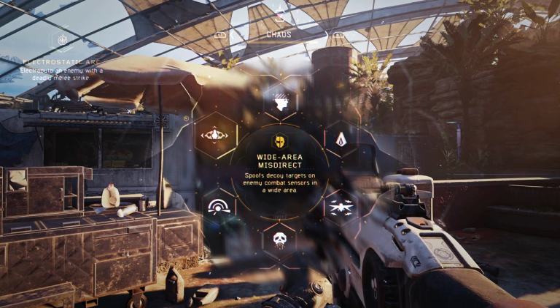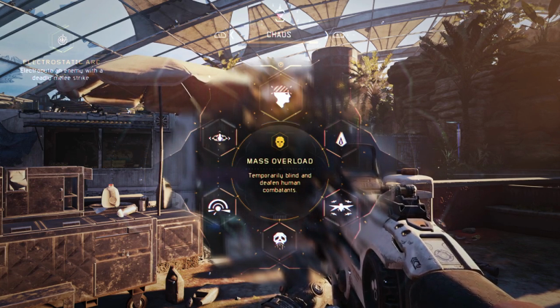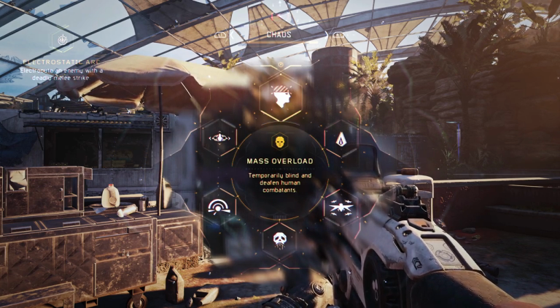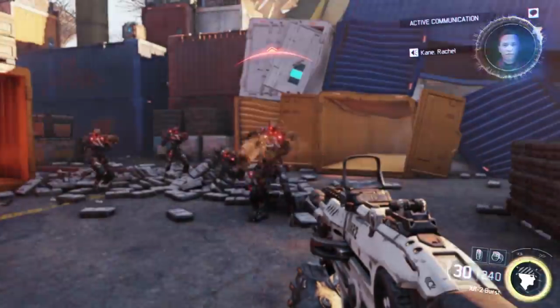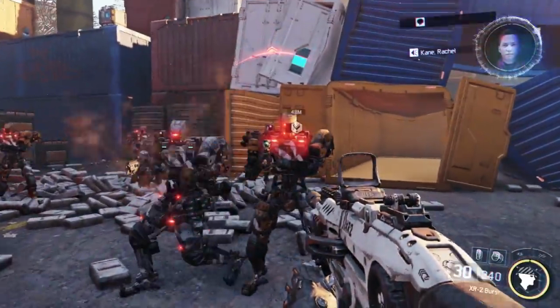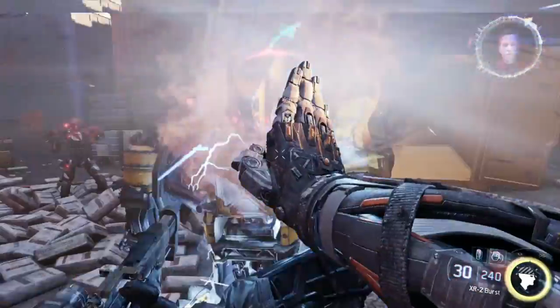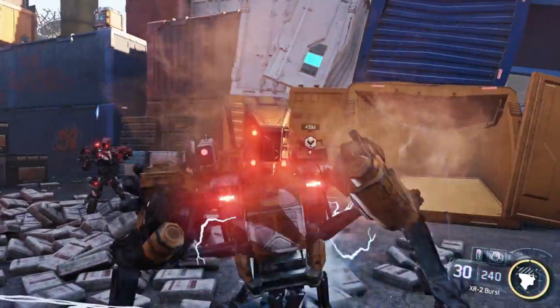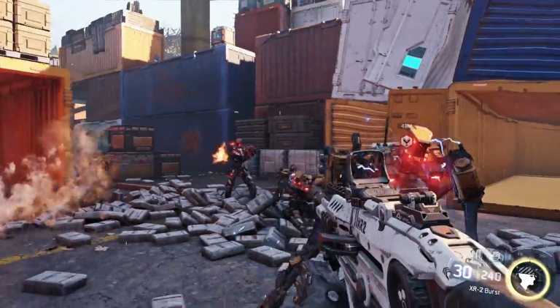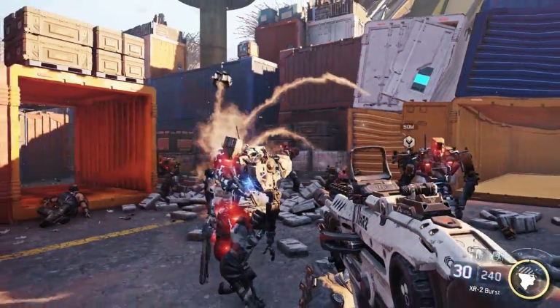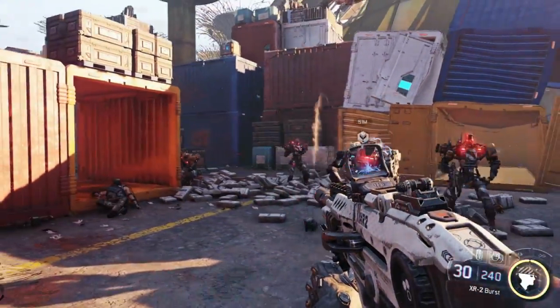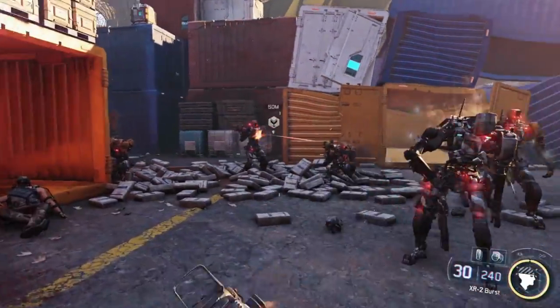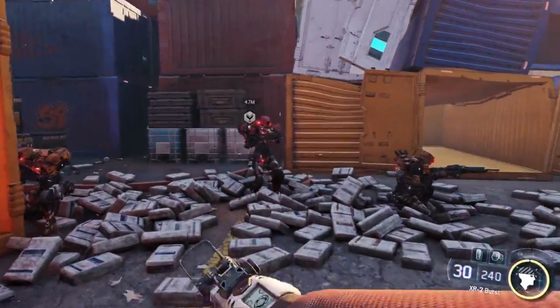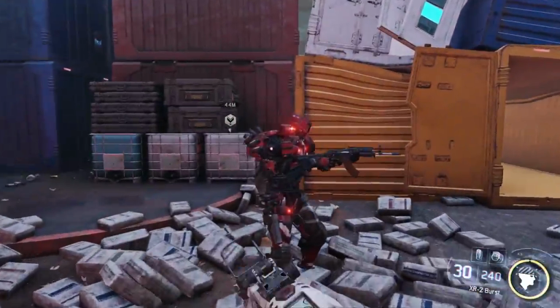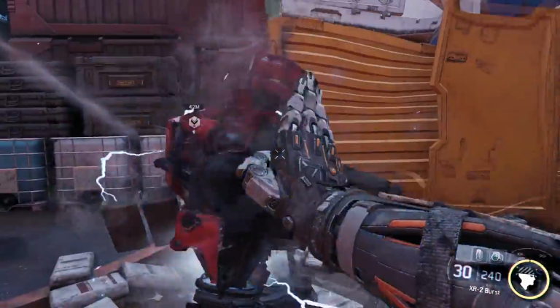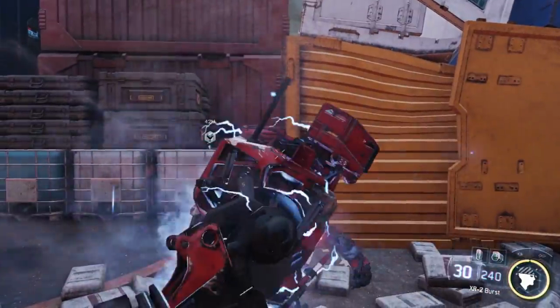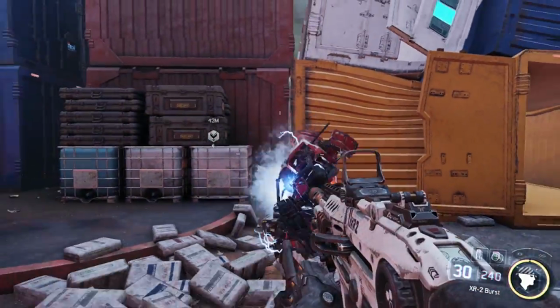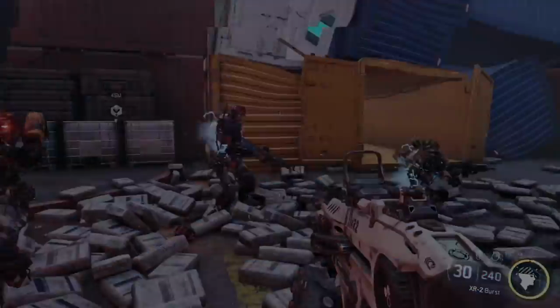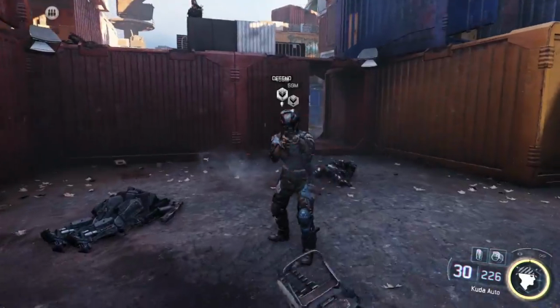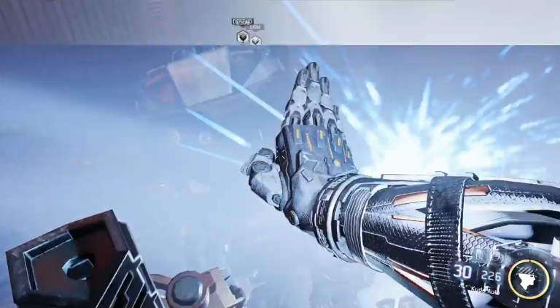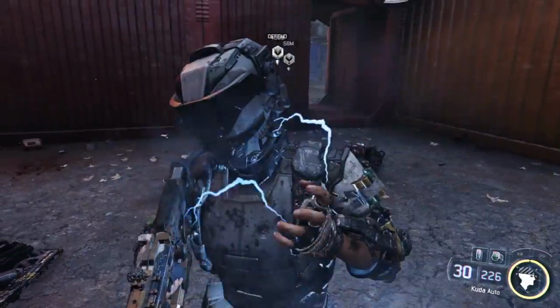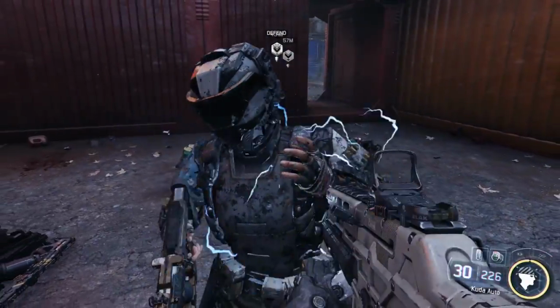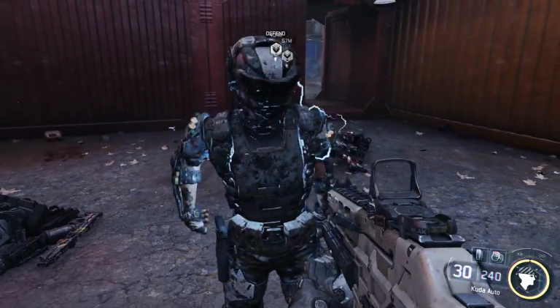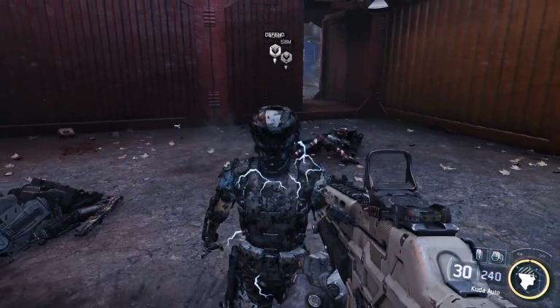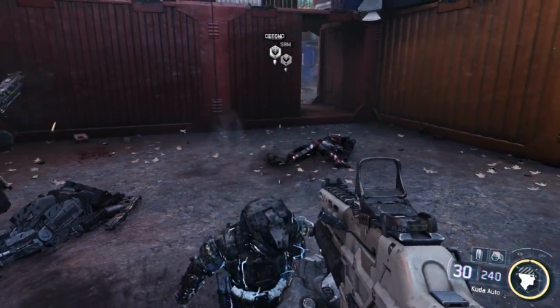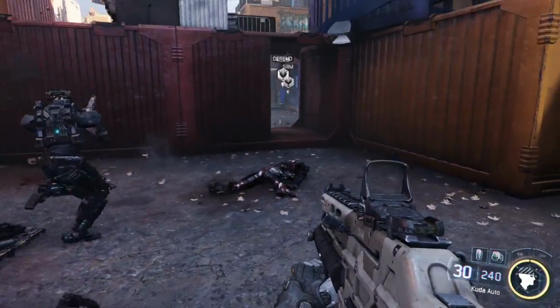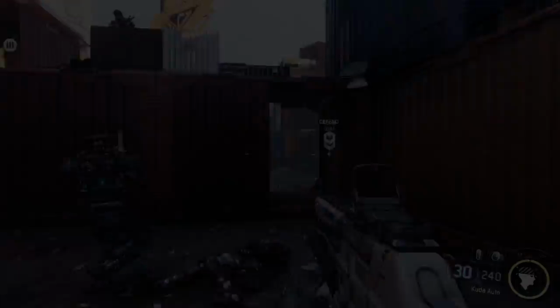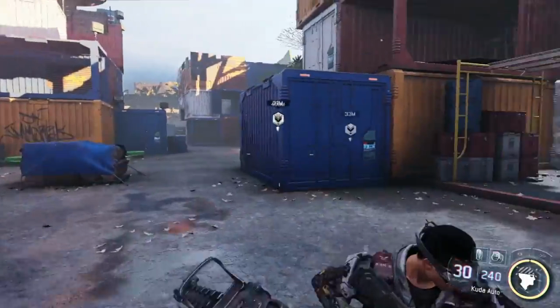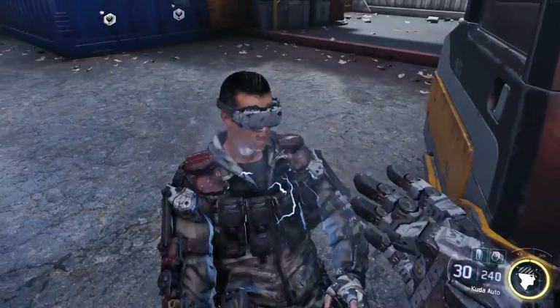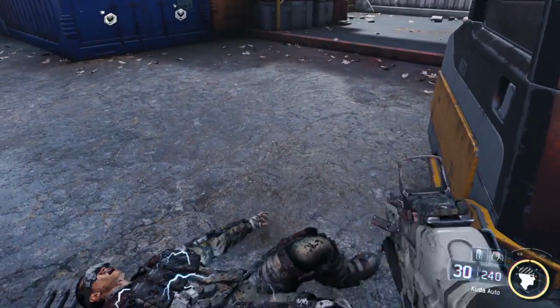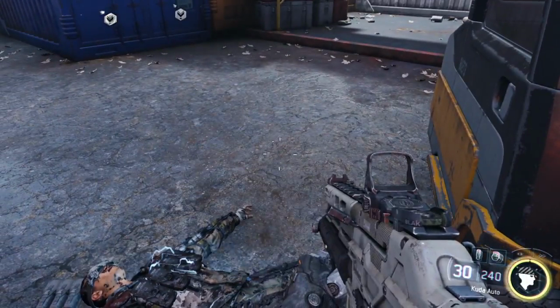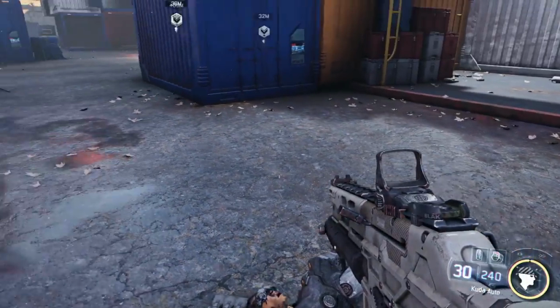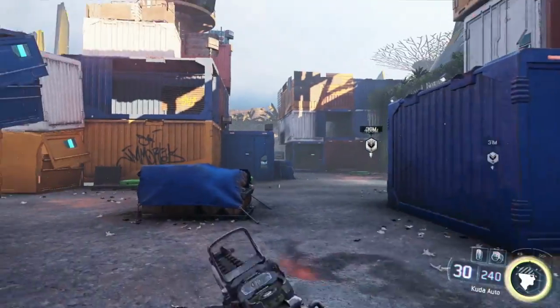First, the Electronic Strike ability. This replacement melee fires electricity through your enemy. By simply pressing R3, you can incapacitate an adversary from an electric blow to the chest. It's a one-hit kill that gives you a better chance of making it through a close combat situation.